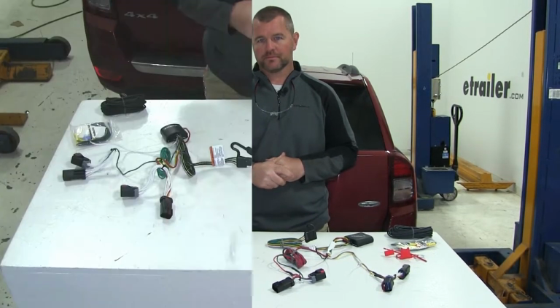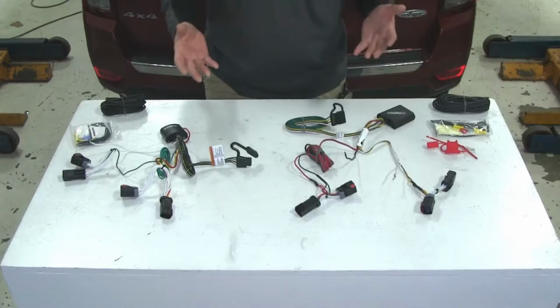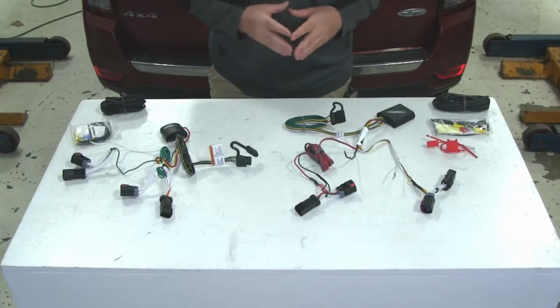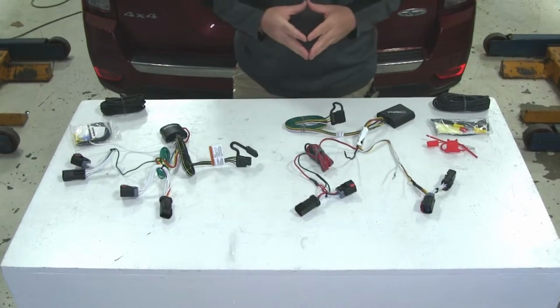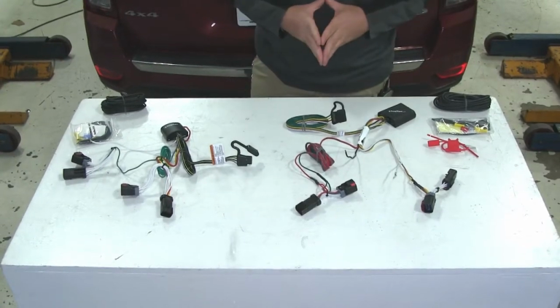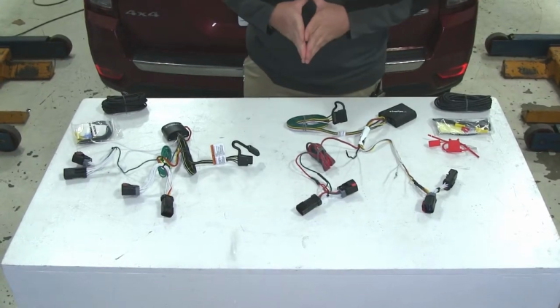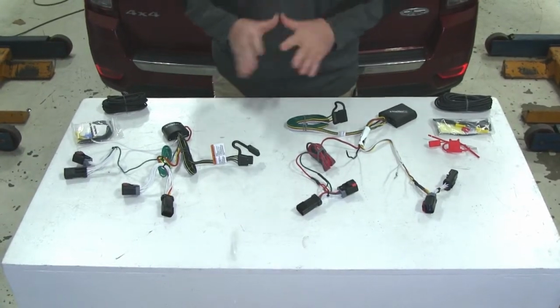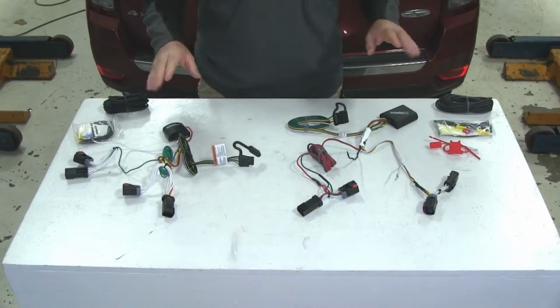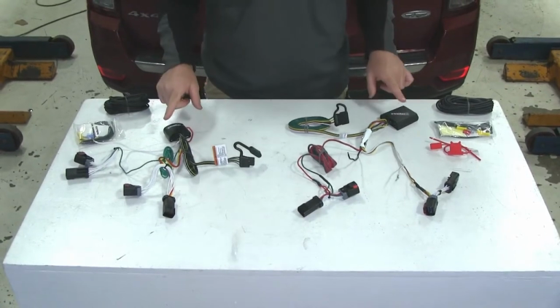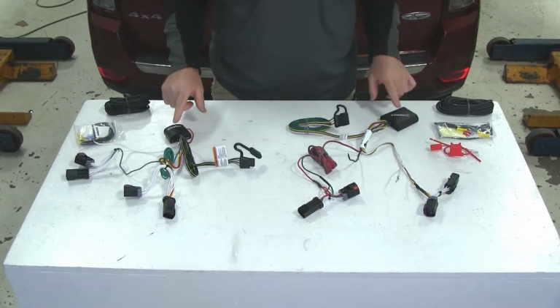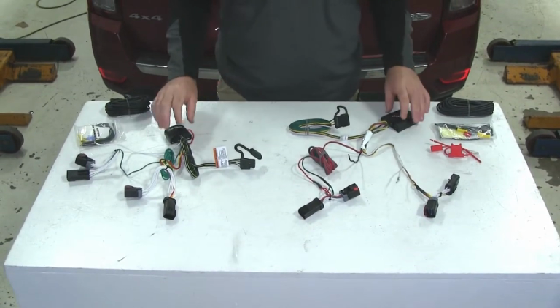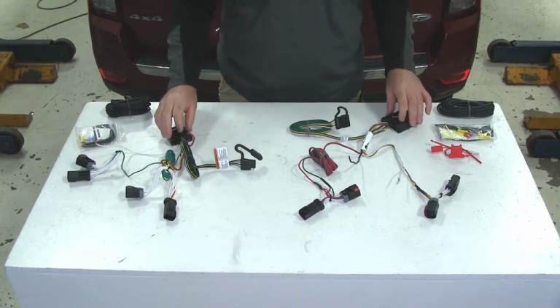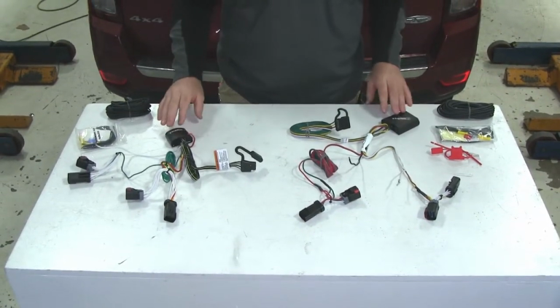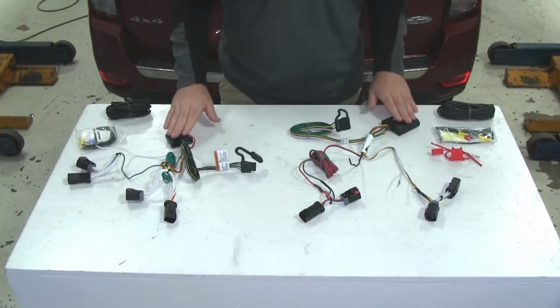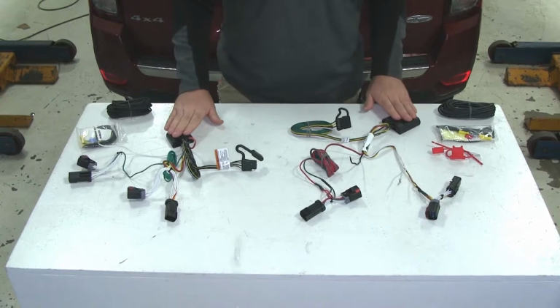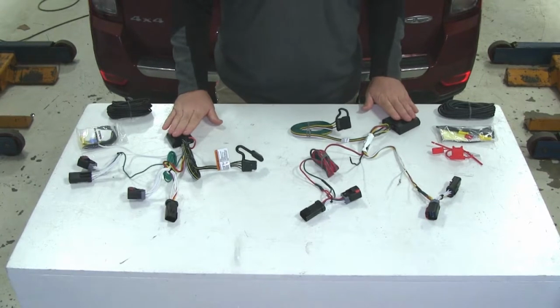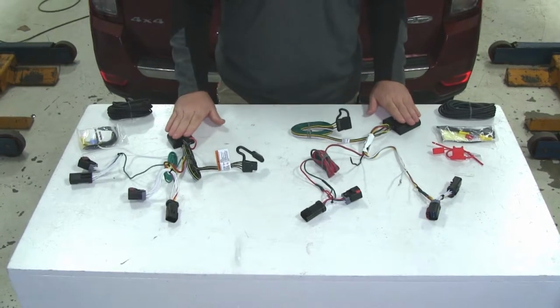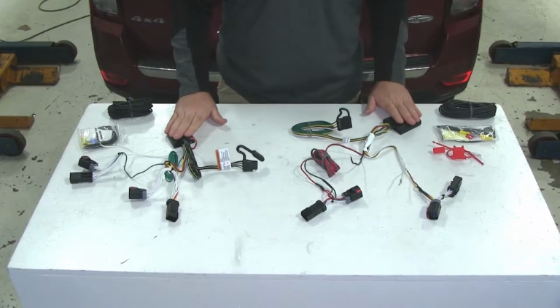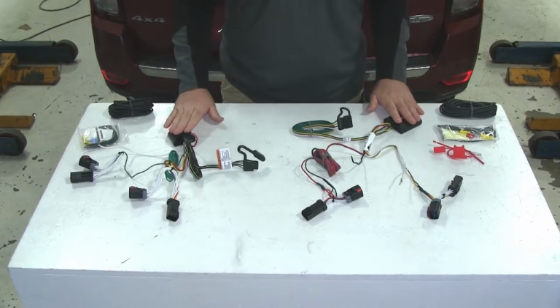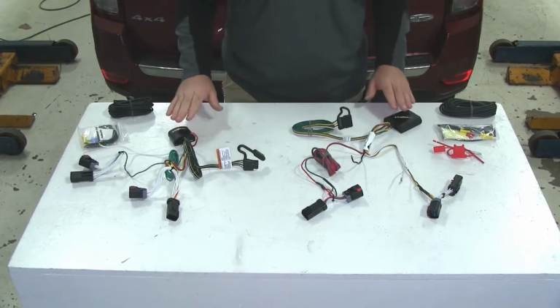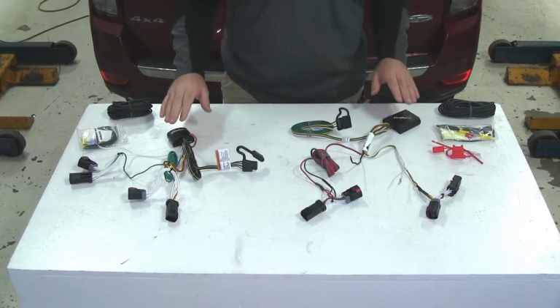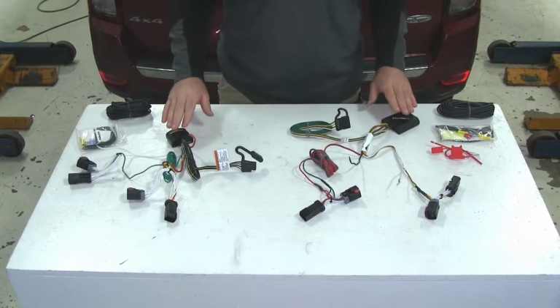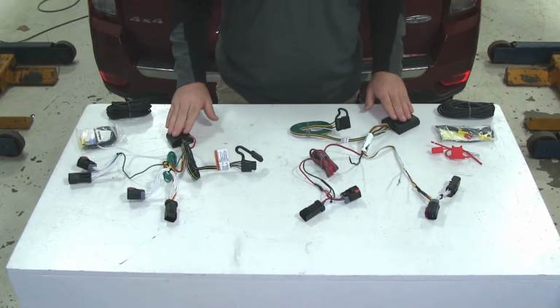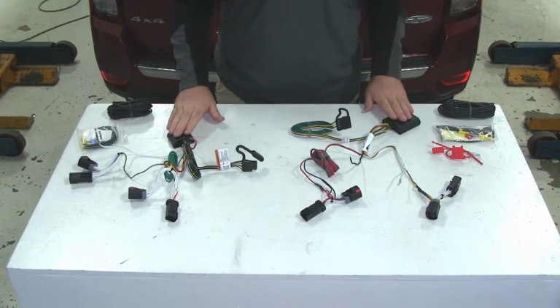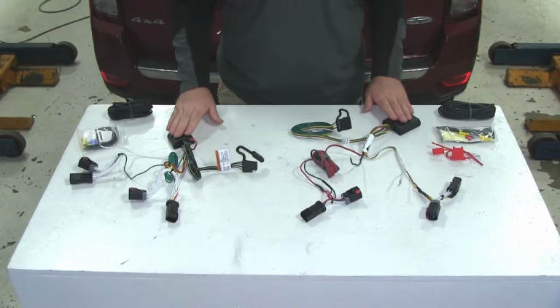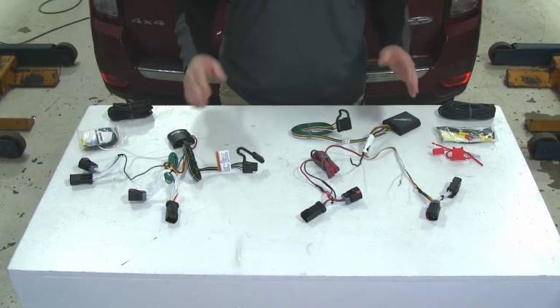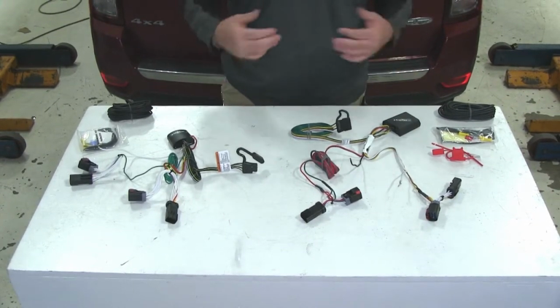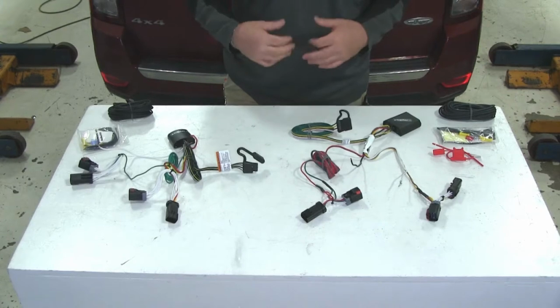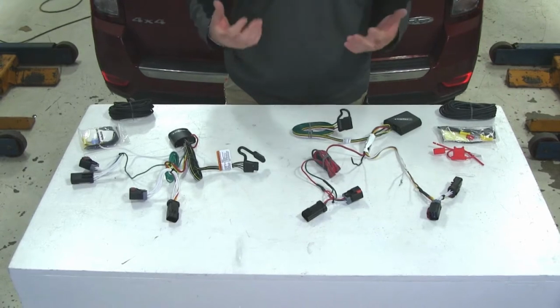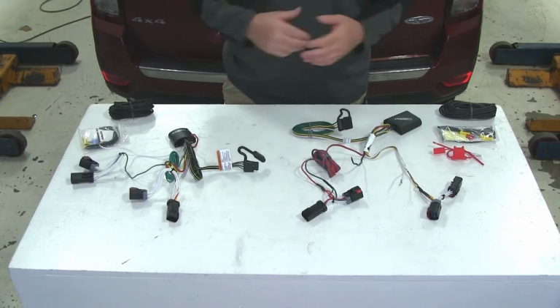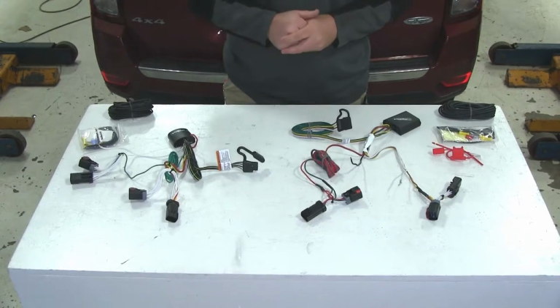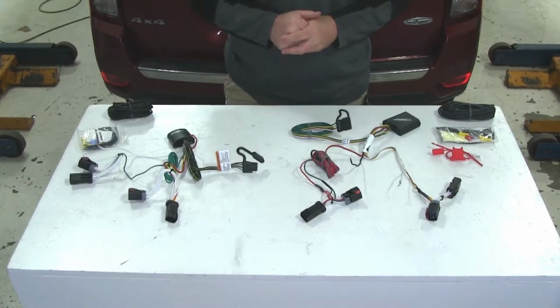Now let's go over some of the similarities. Both of these are converter boxes, and what they do is protect your factory wiring in your vehicle from back feed from the trailer if the trailer has a wiring issue.